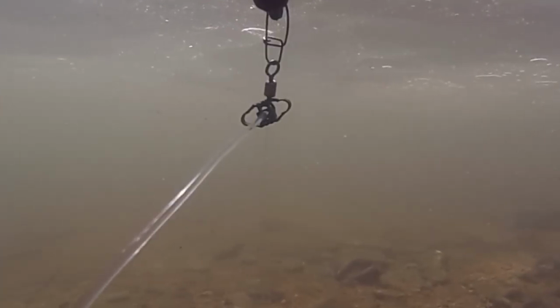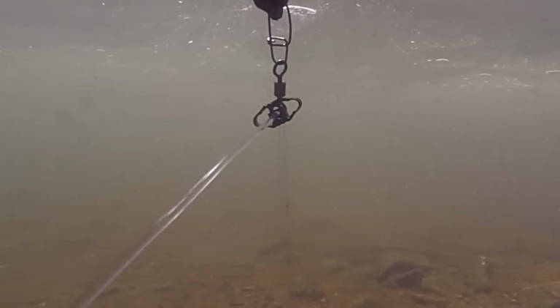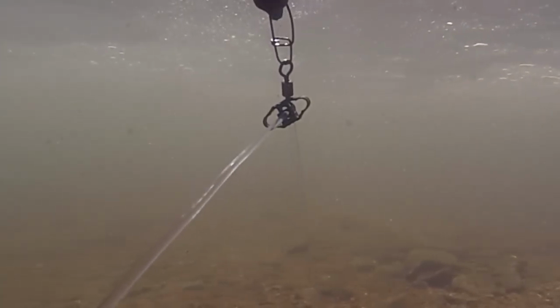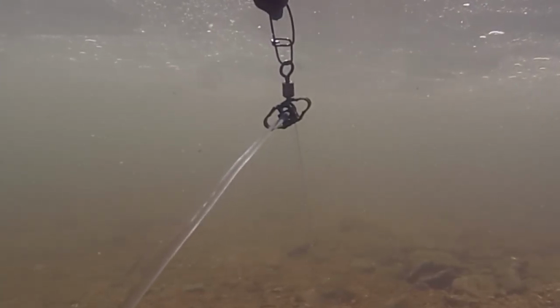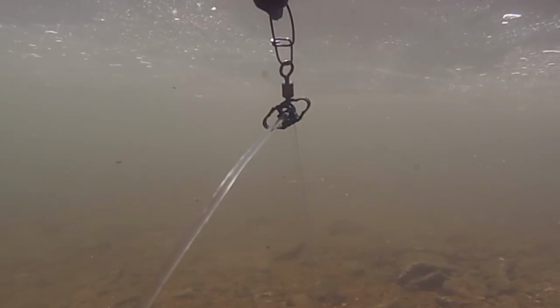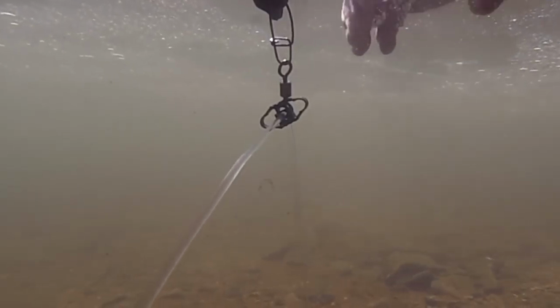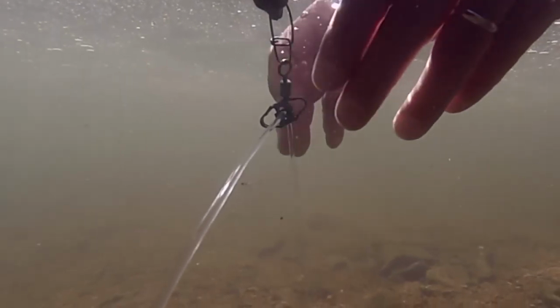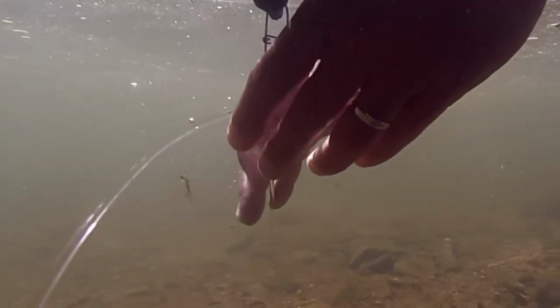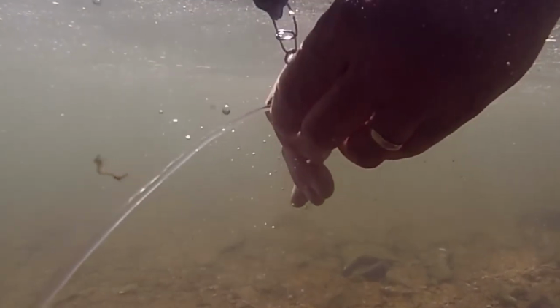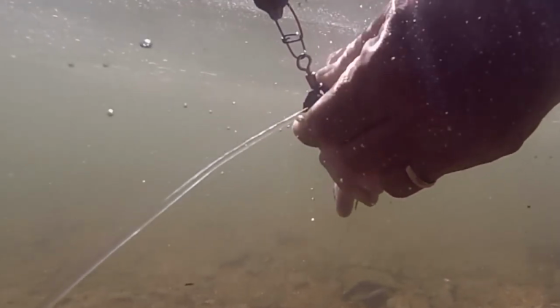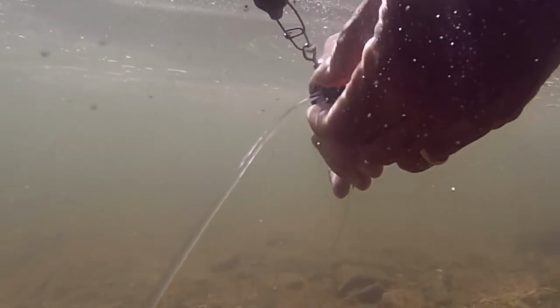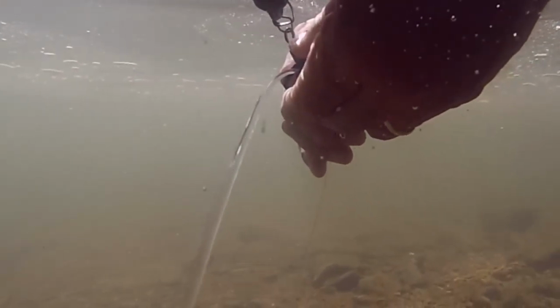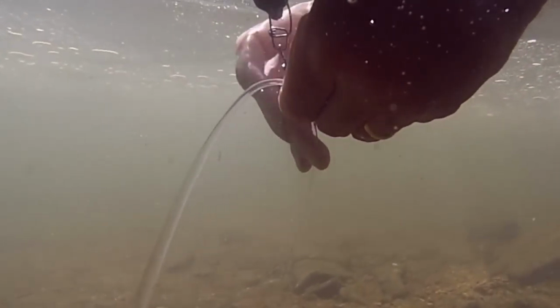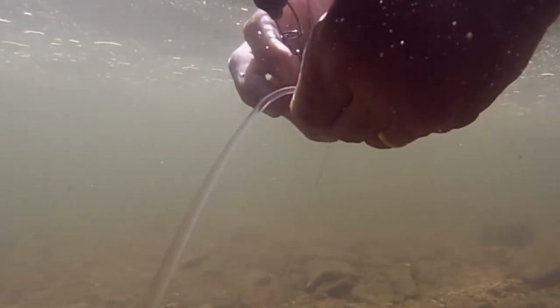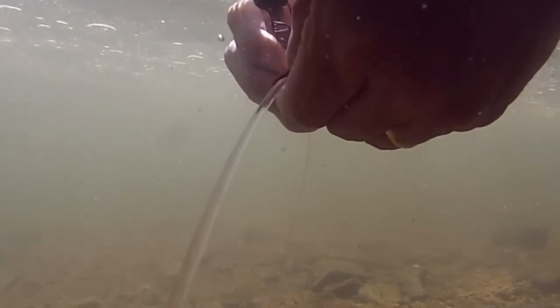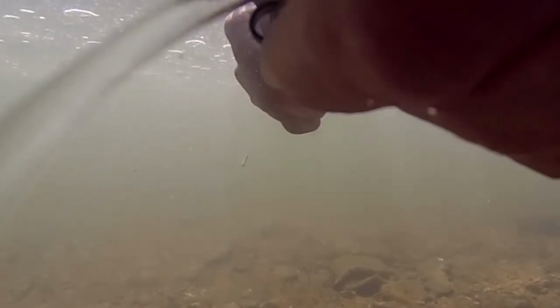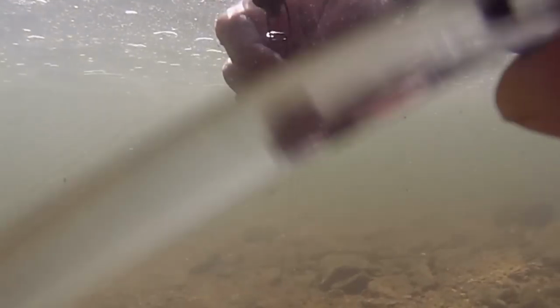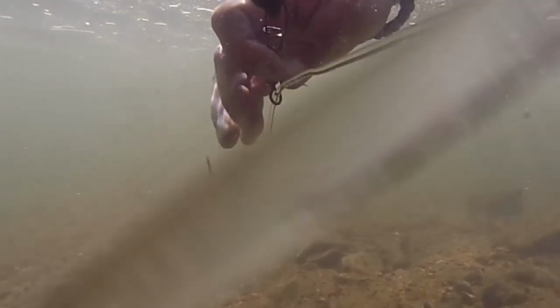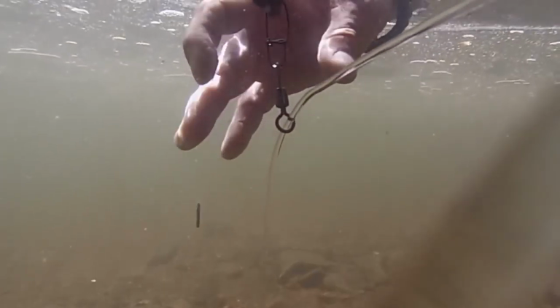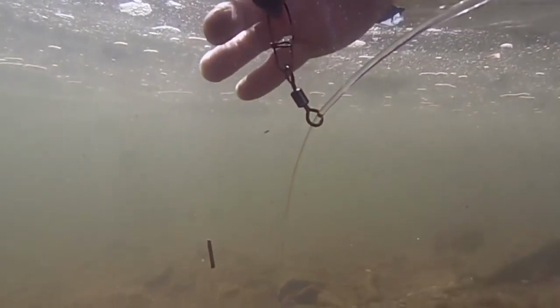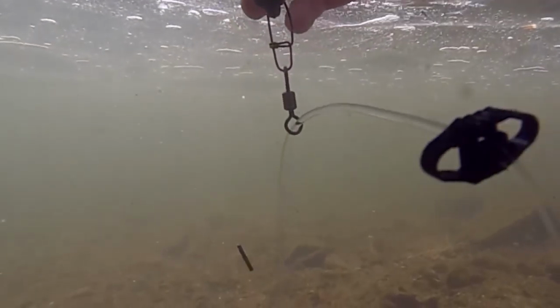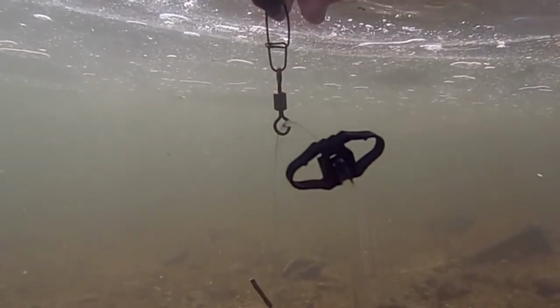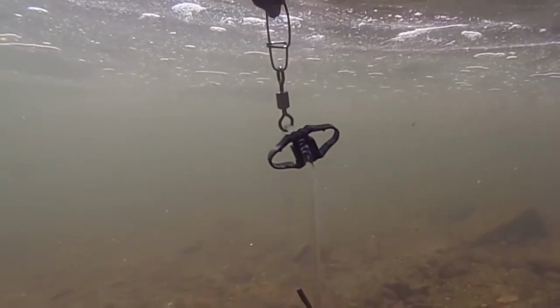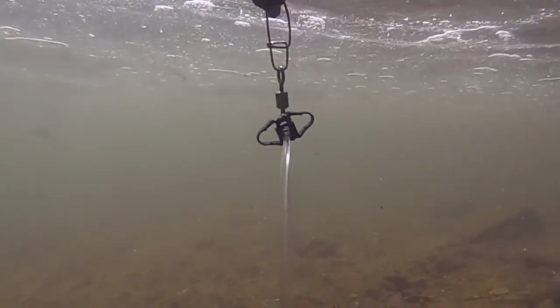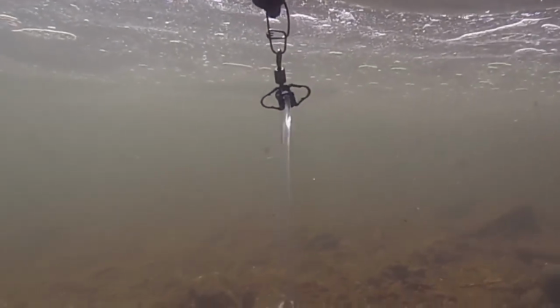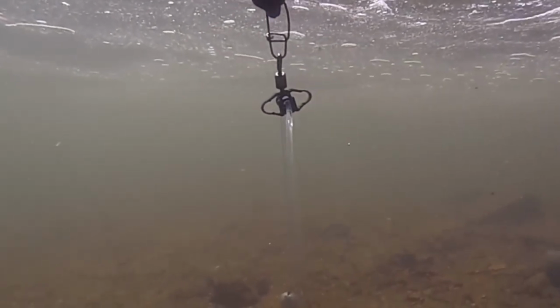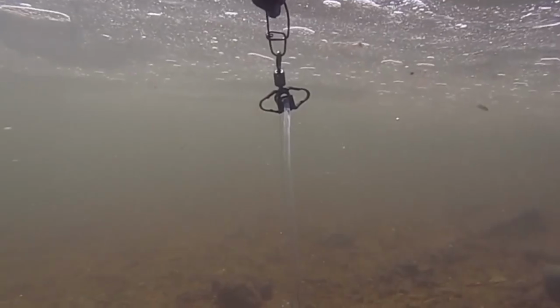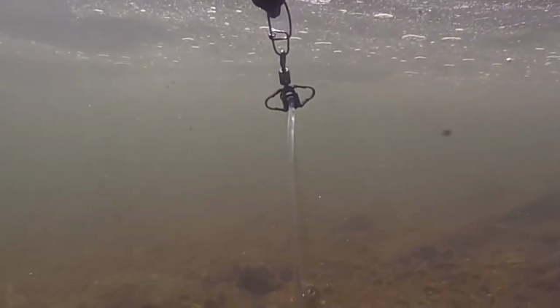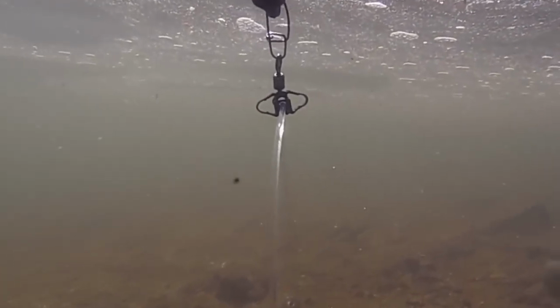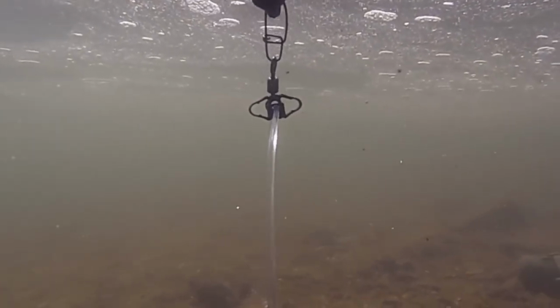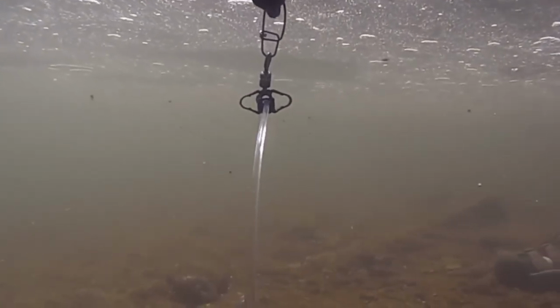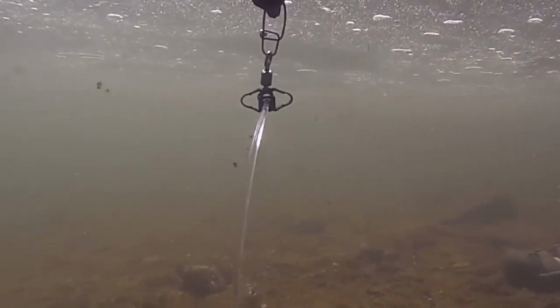Adjustments are even easy to make after deployment. Just feel for the line in the adjuster with your hands, squeeze the adjuster and slide it along the anchor line to the correct position and then release. The excess line will sink out of sight below the decoy.